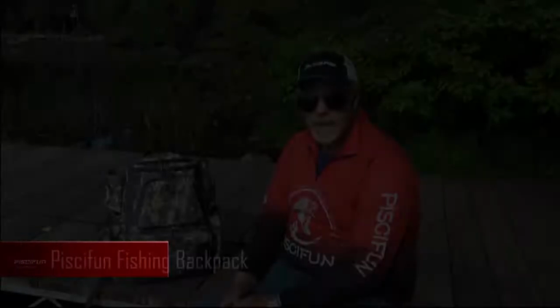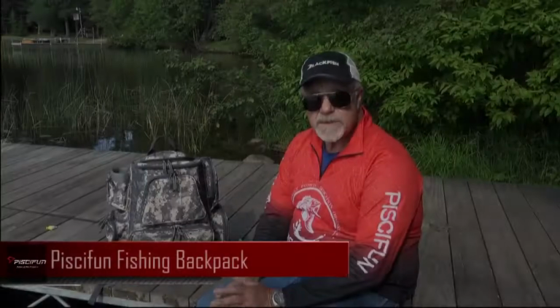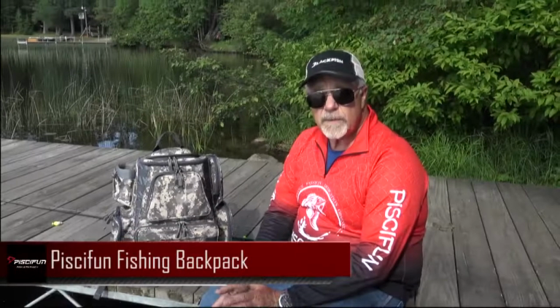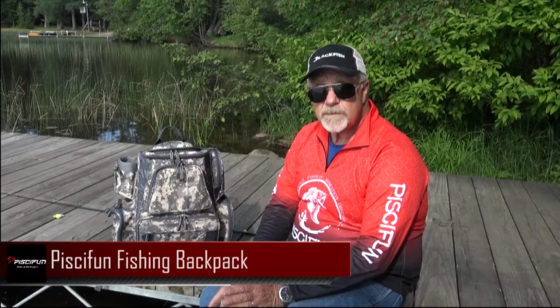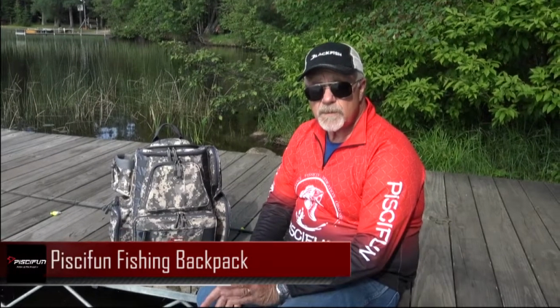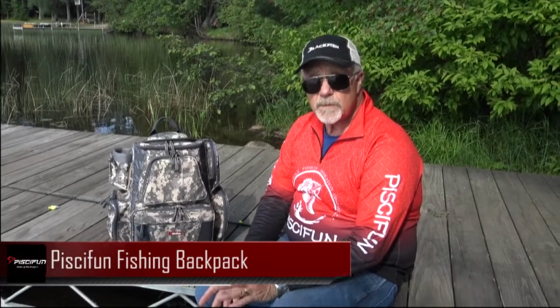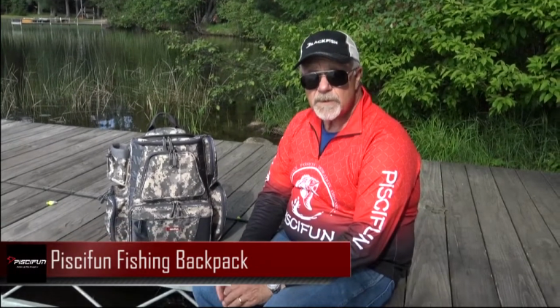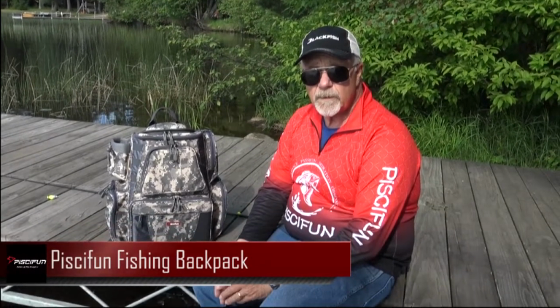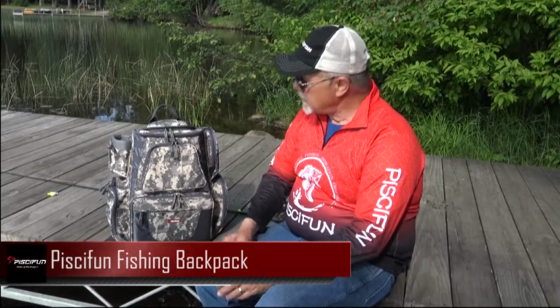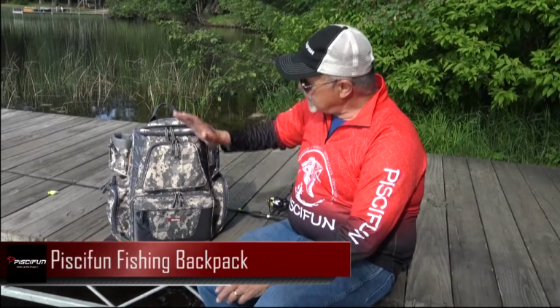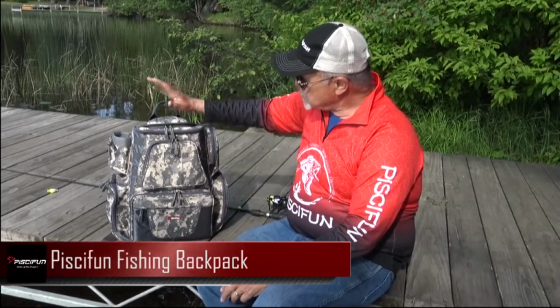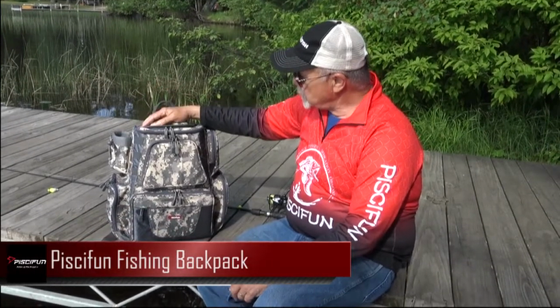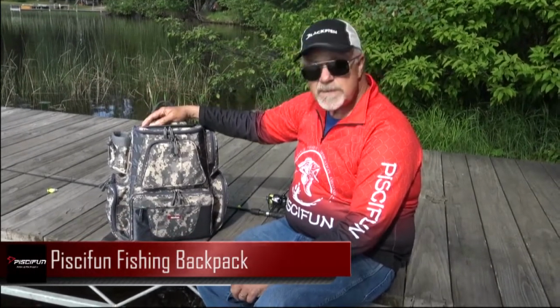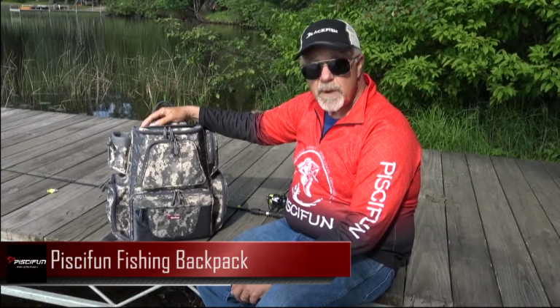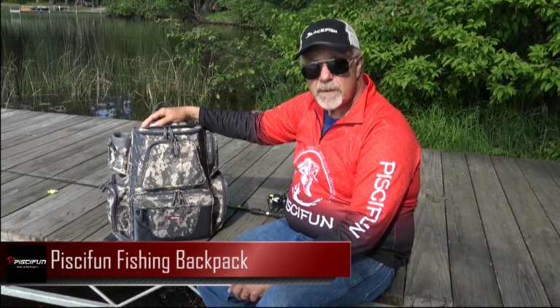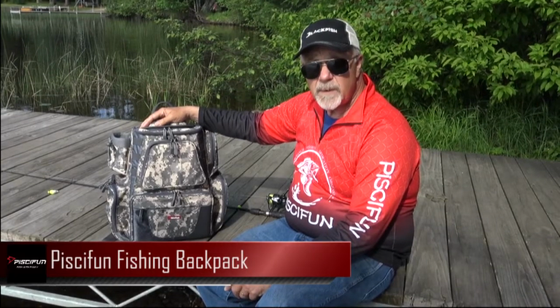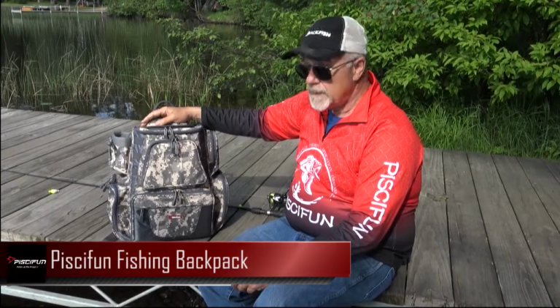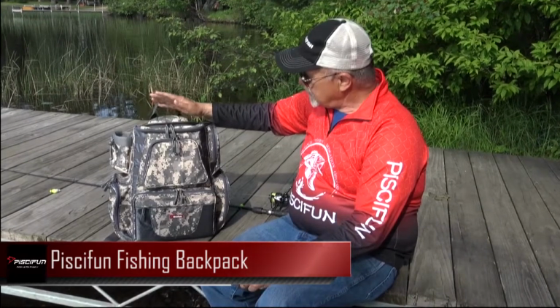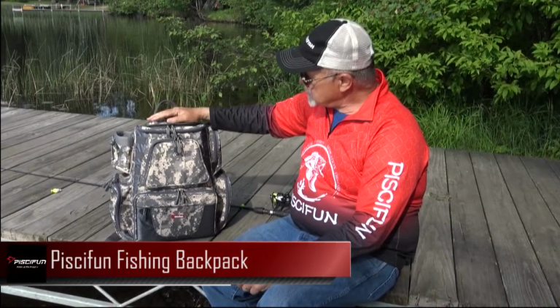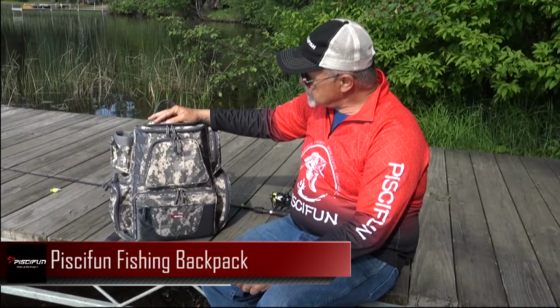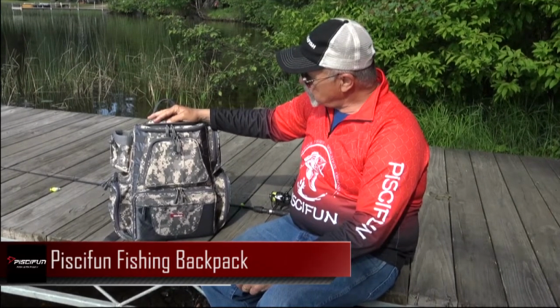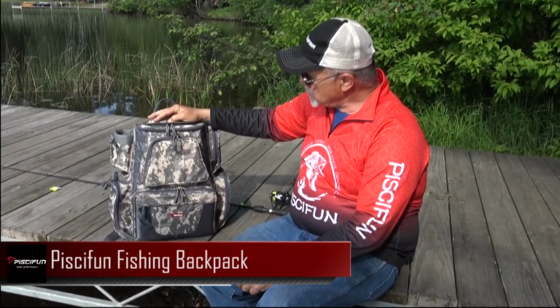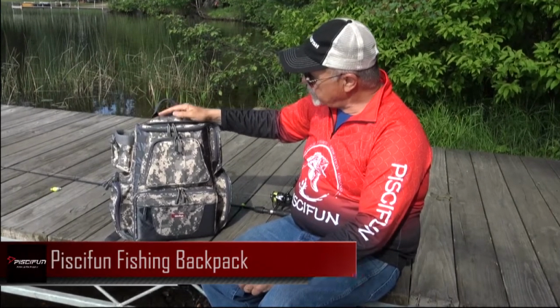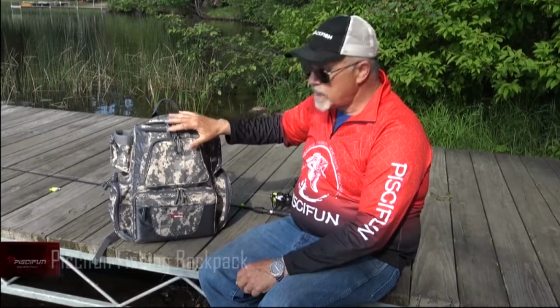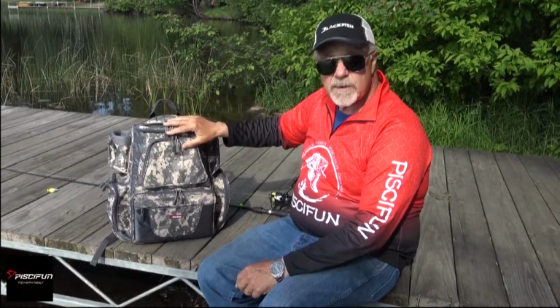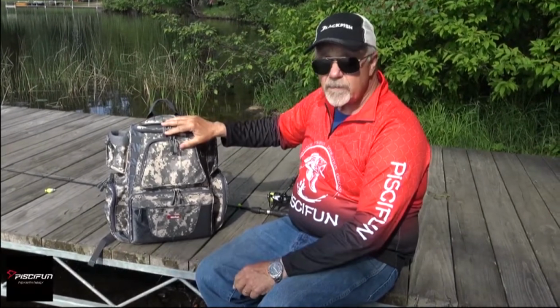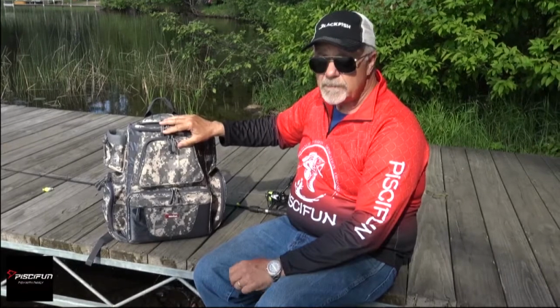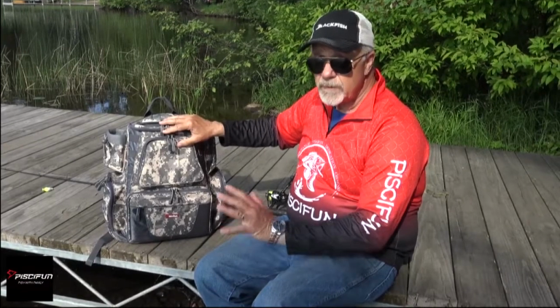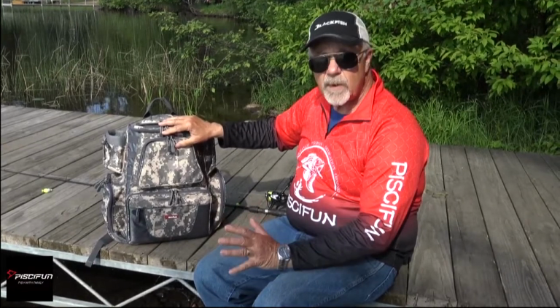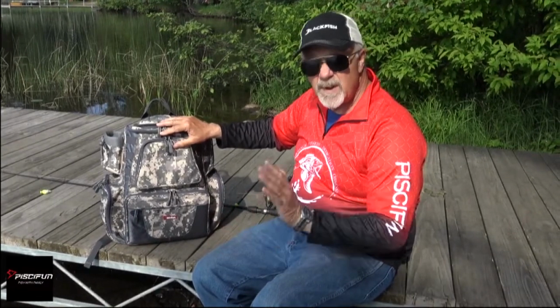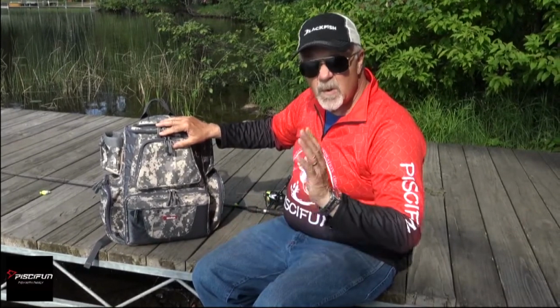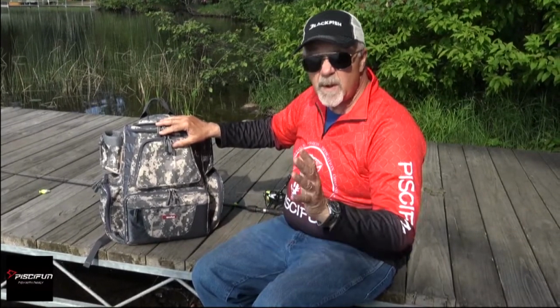Hey, Steve Worreth, Outdoors First with an Outdoors First Gear Review. Today I'd like to show you the new Piscifun Backpack Fishing Bag. We just got this in a couple of weeks ago and I've already had it on a trip. Used it quite a bit — it's a great bag.